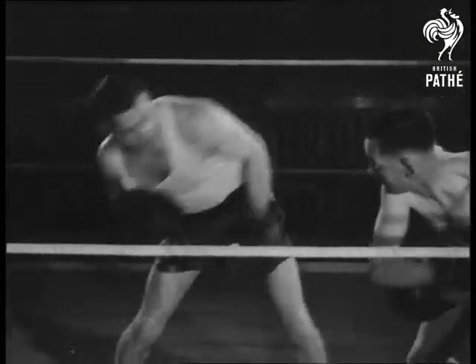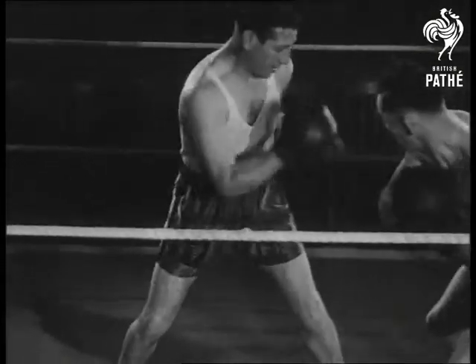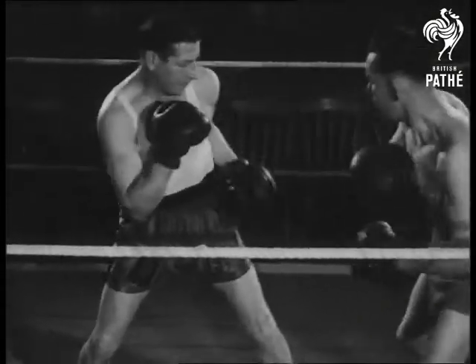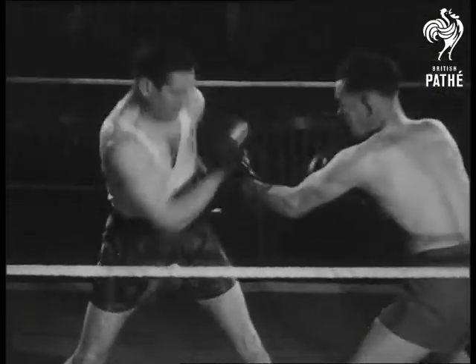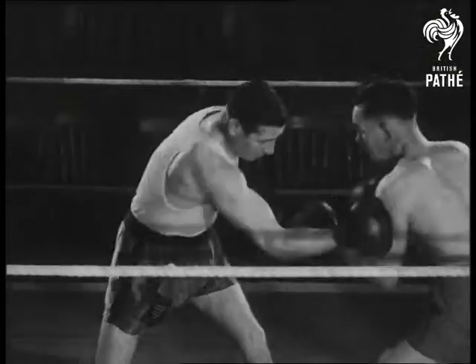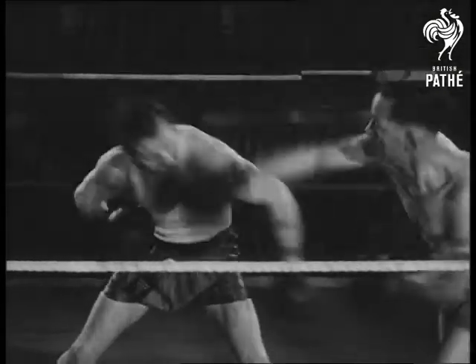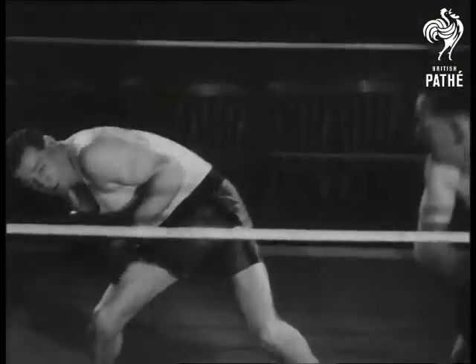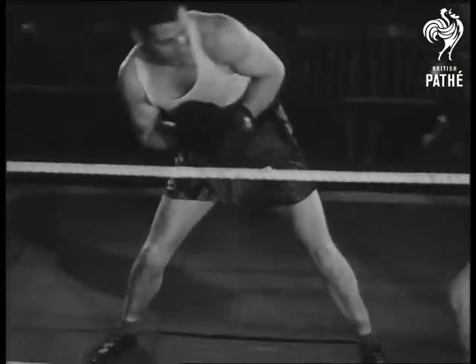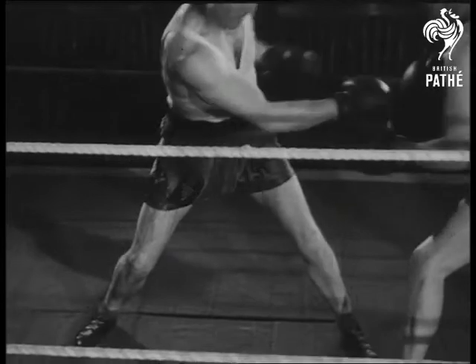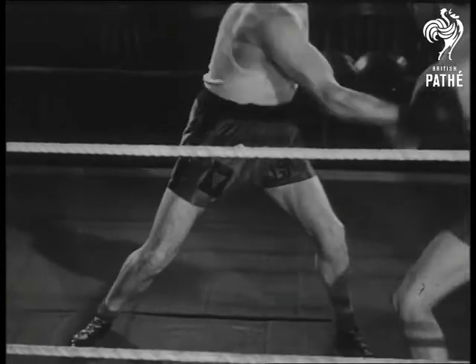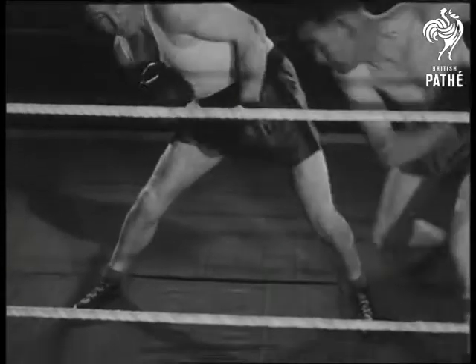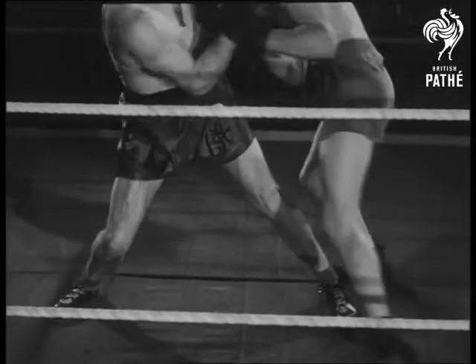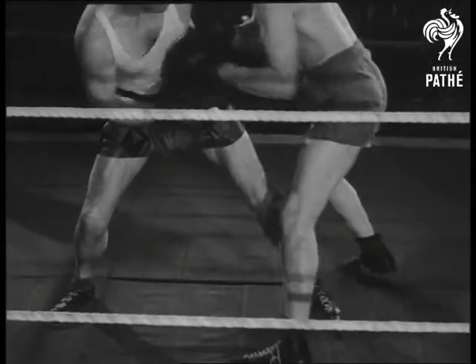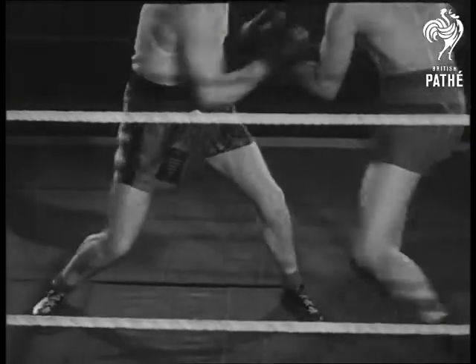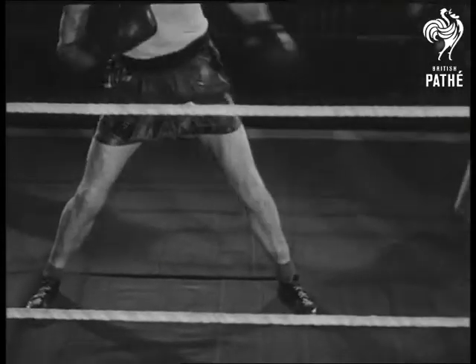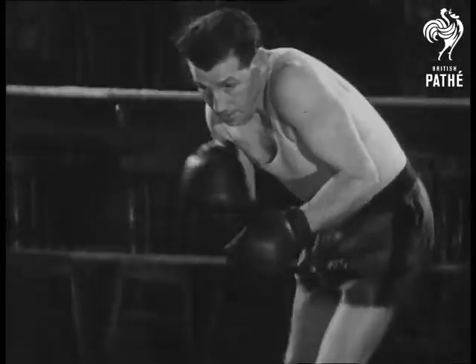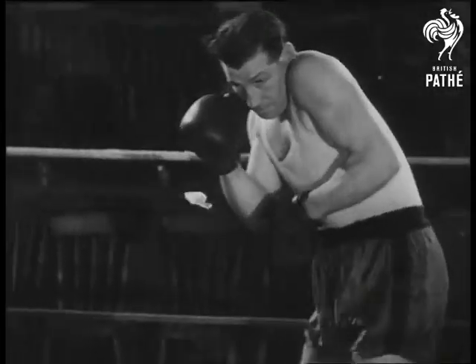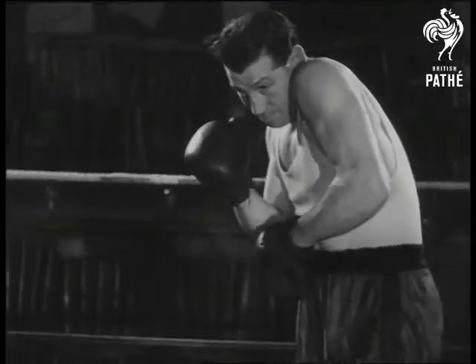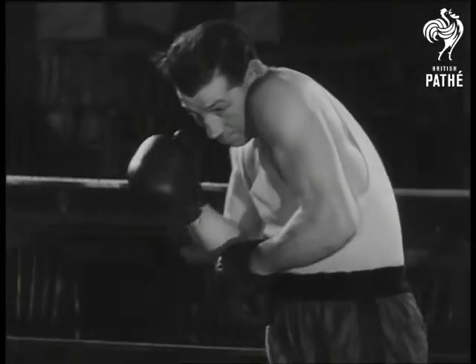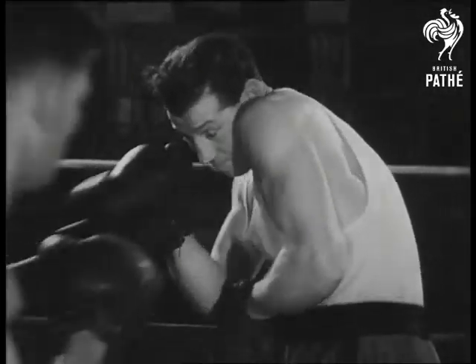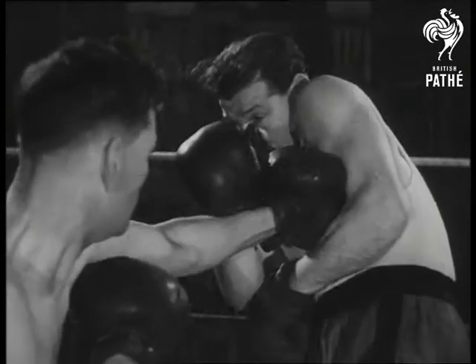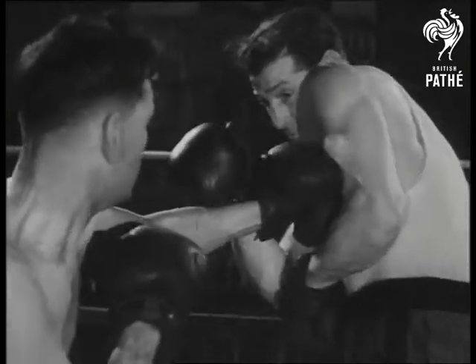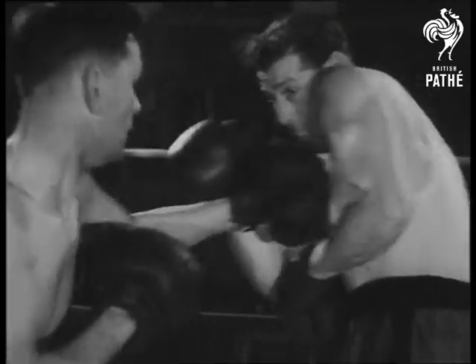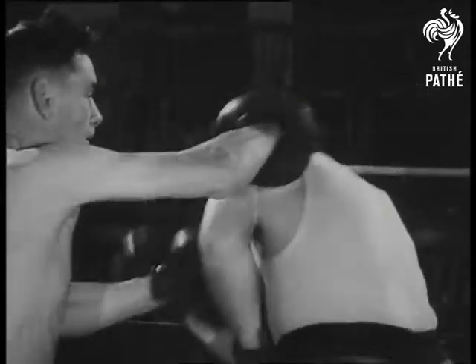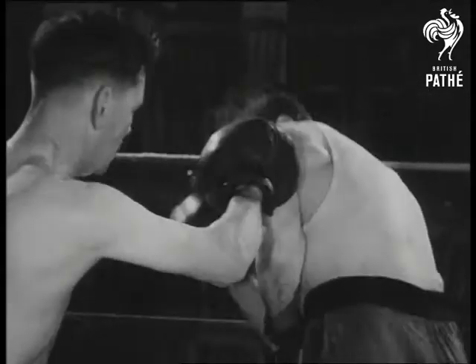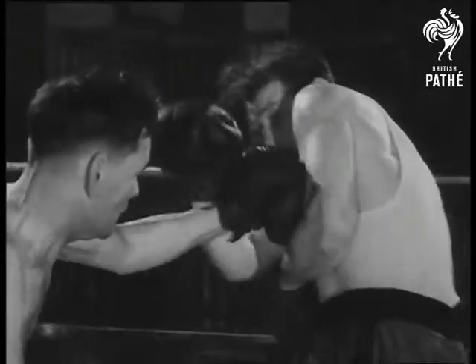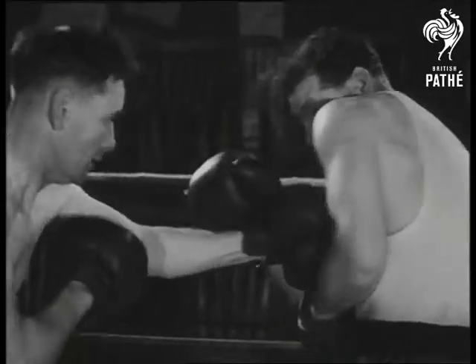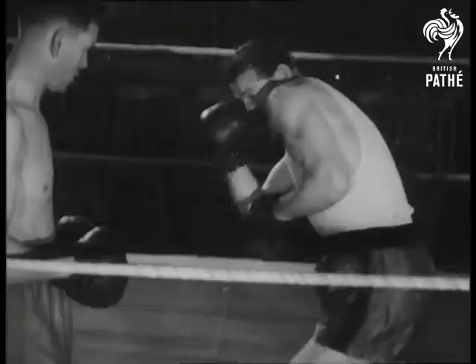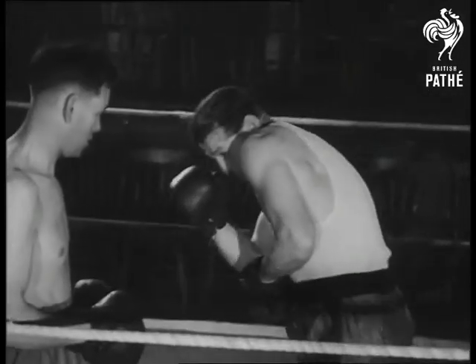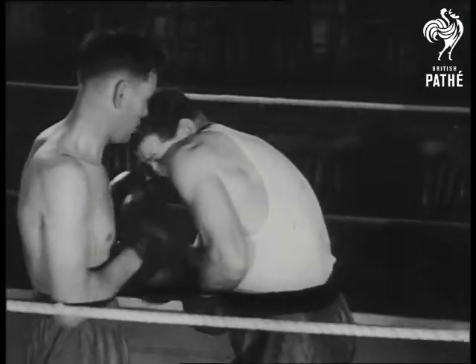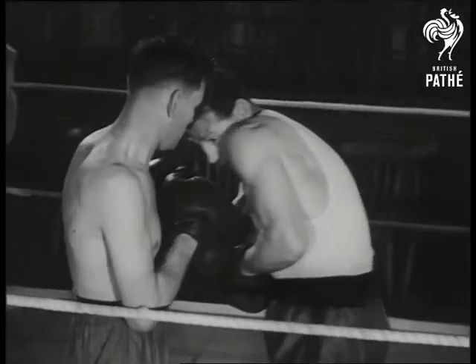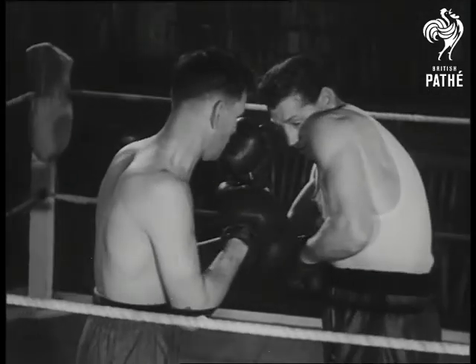The right foot never leaves the ground — it's the anchor all the time. Keep the chin well tucked in under that left shoulder and present an edge on target so that there's as little to hit at as possible.